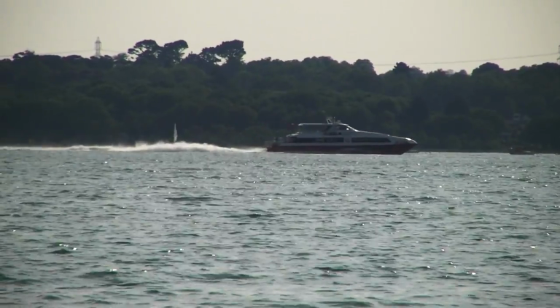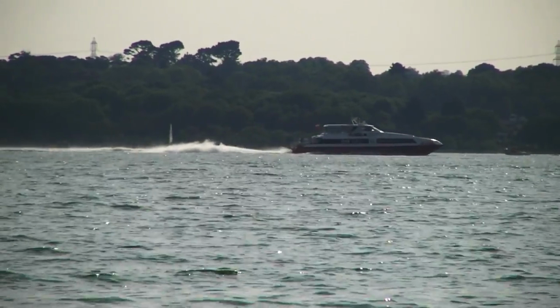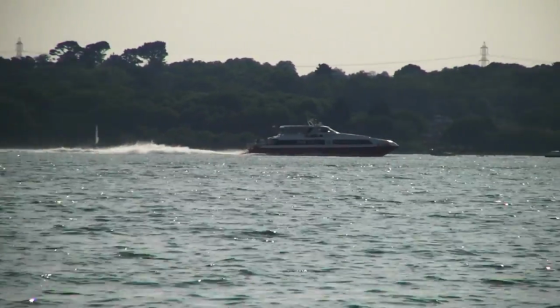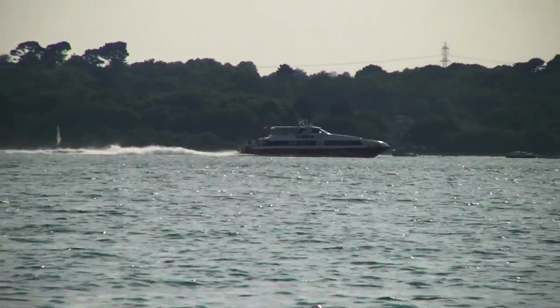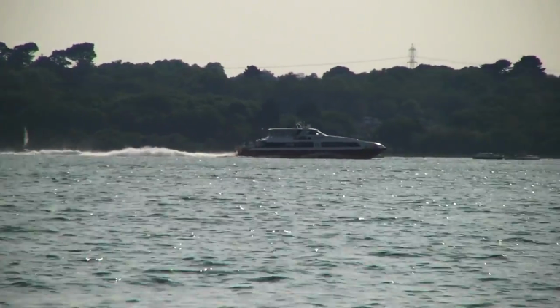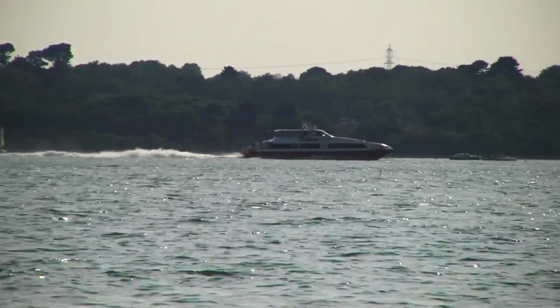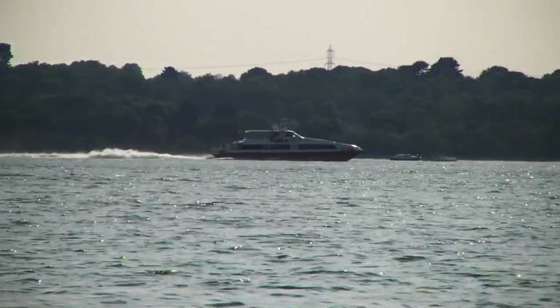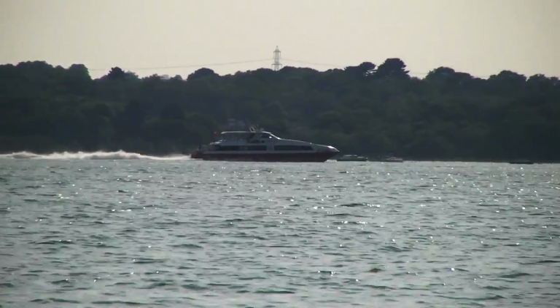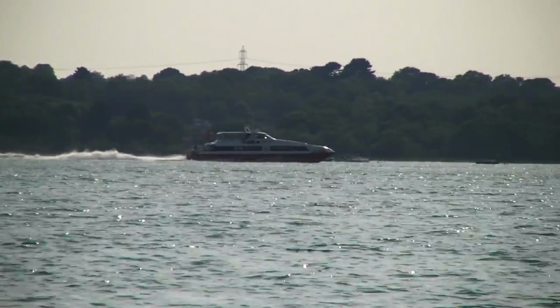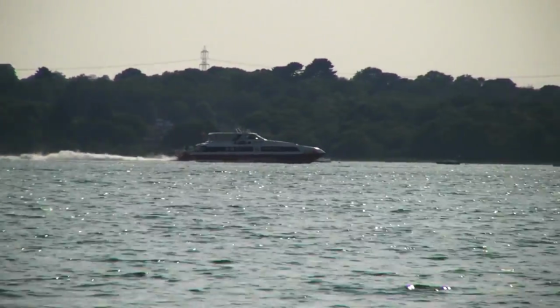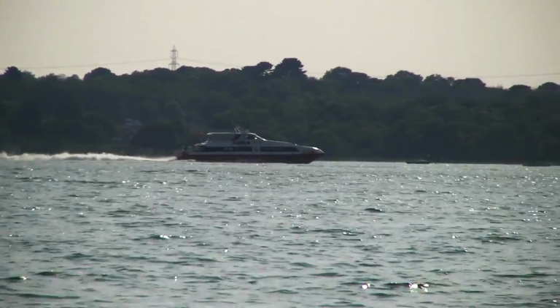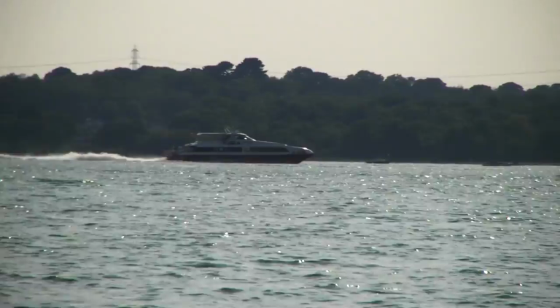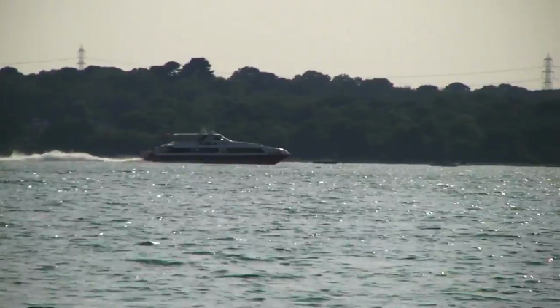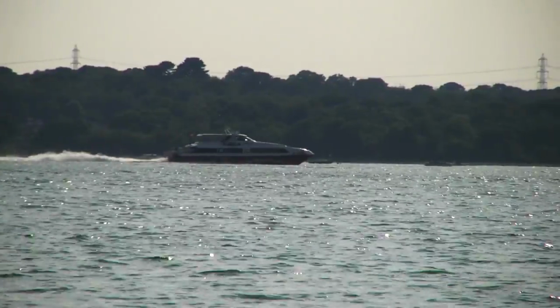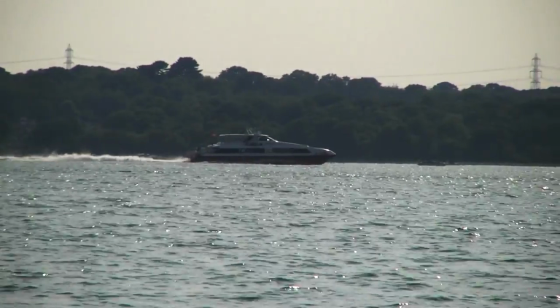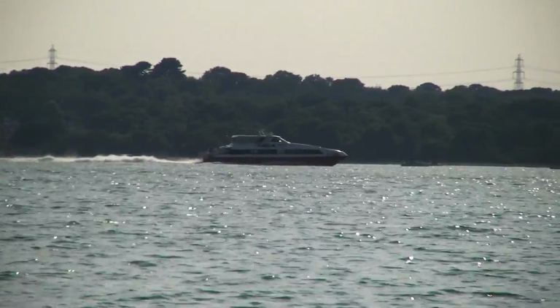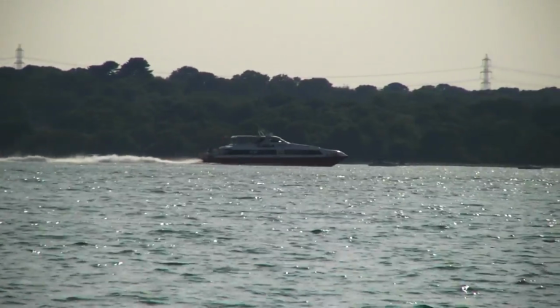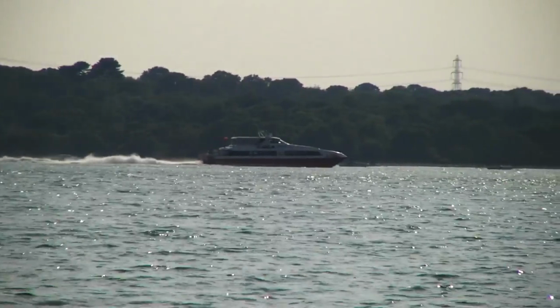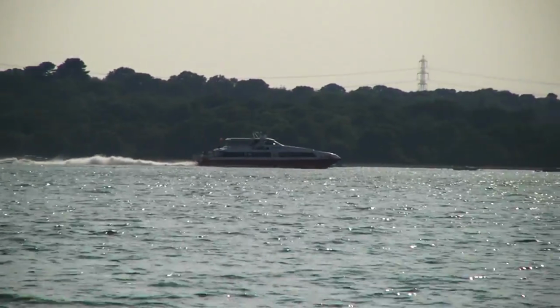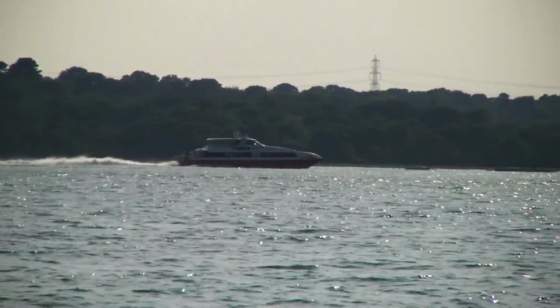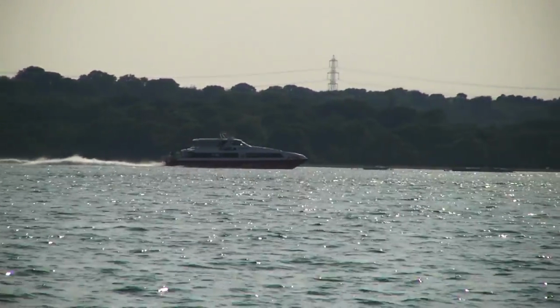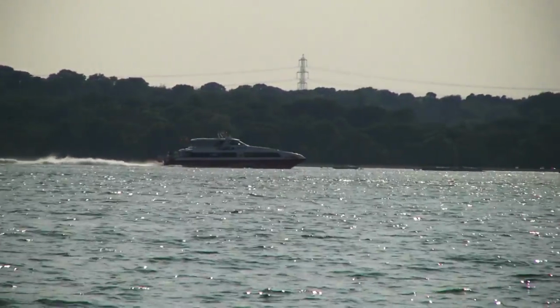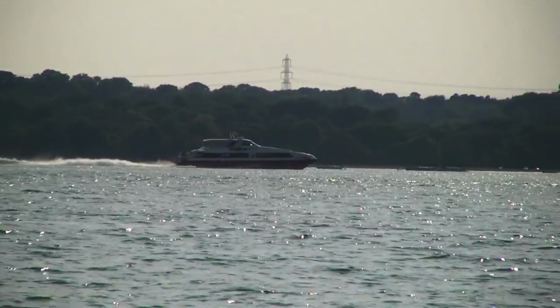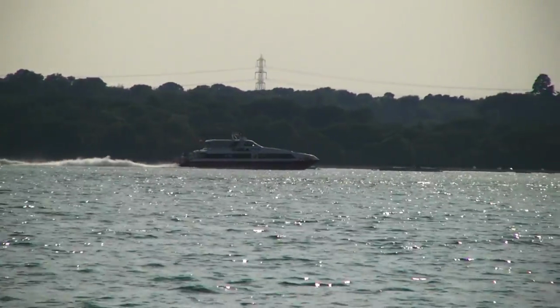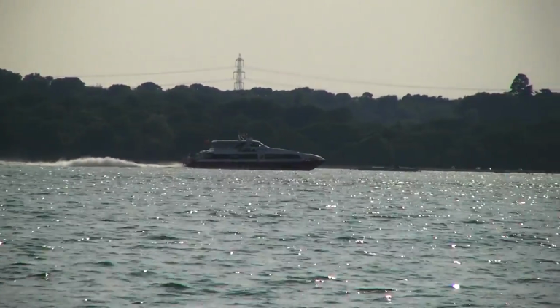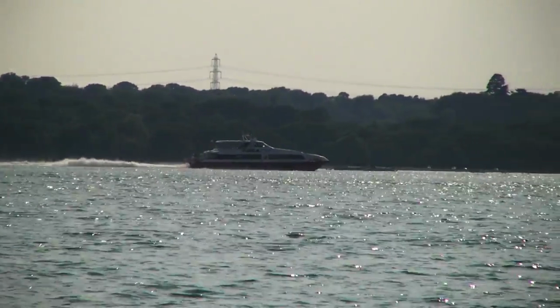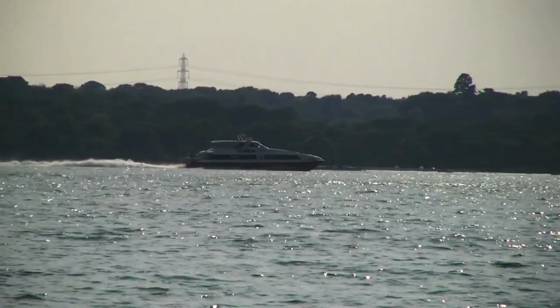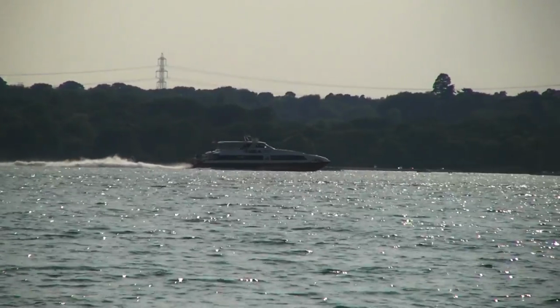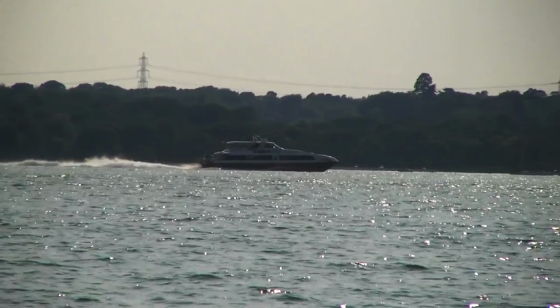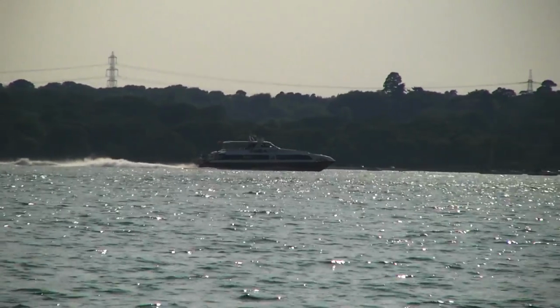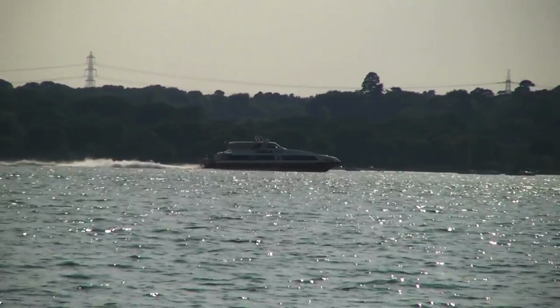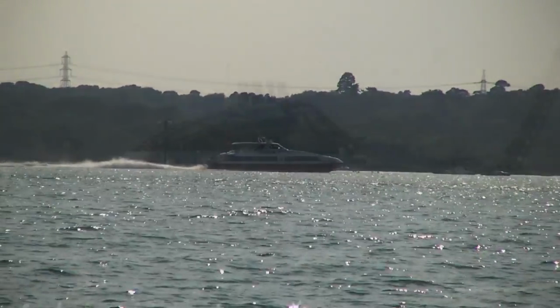This is one of the Red Funnel fast cats that go across from Southampton to the Isle of Wight — that was just coming by so I thought I'd film that as well, and then the cruise ships start to leave the docks.